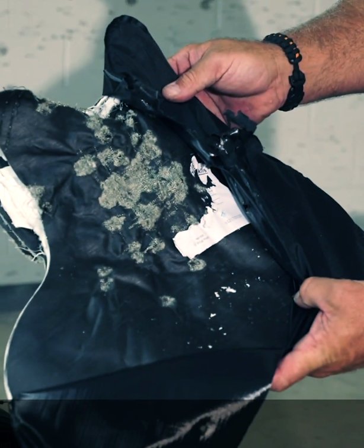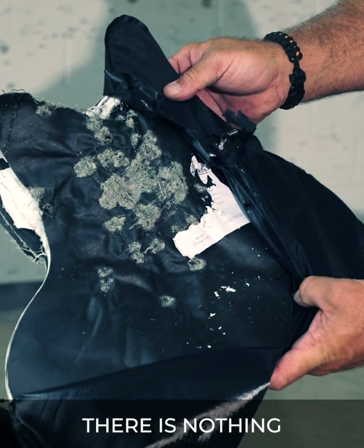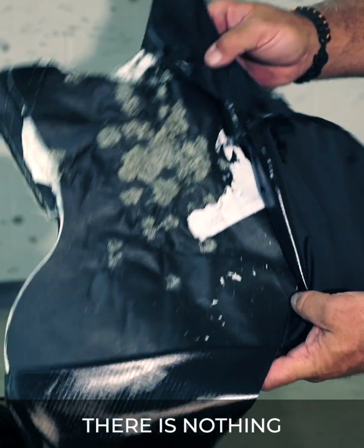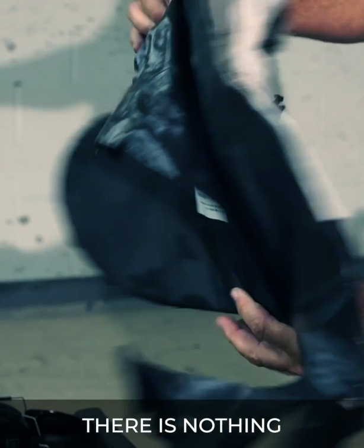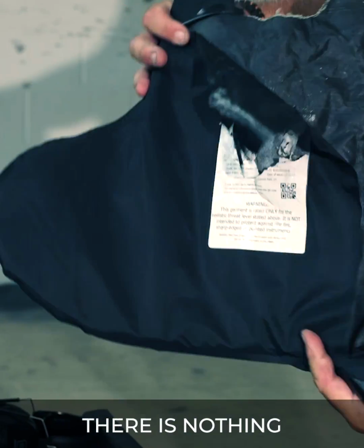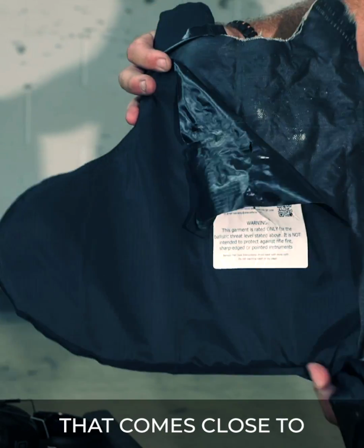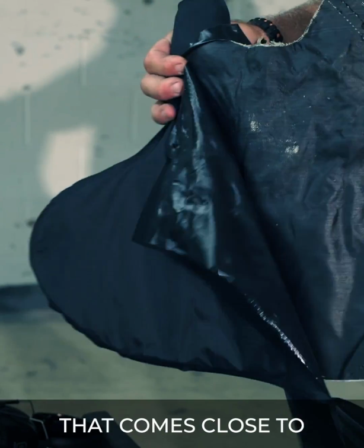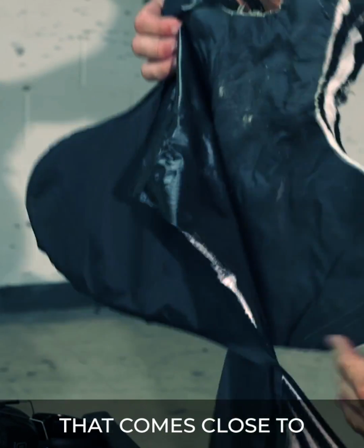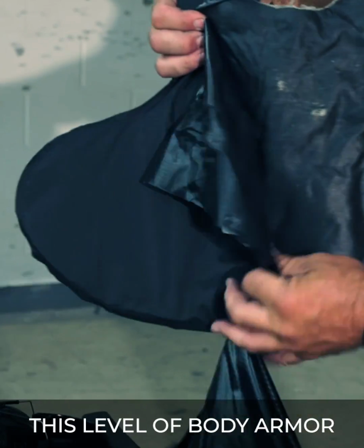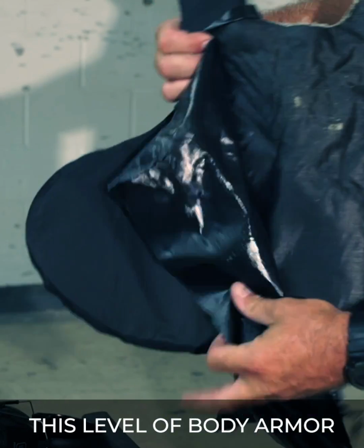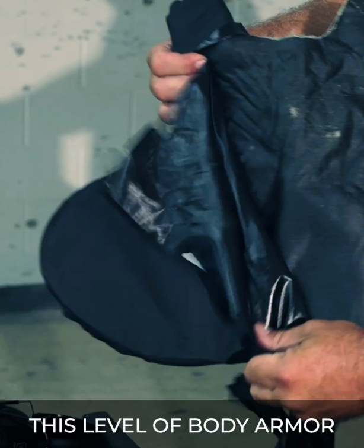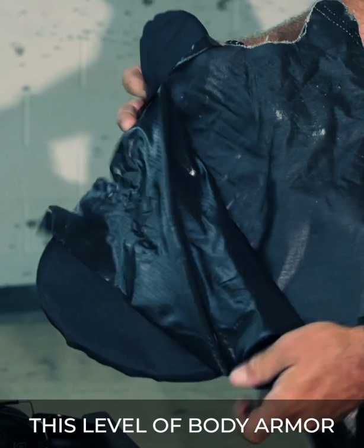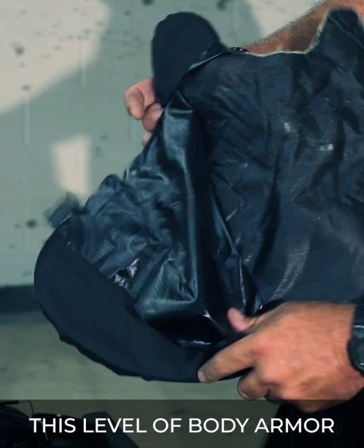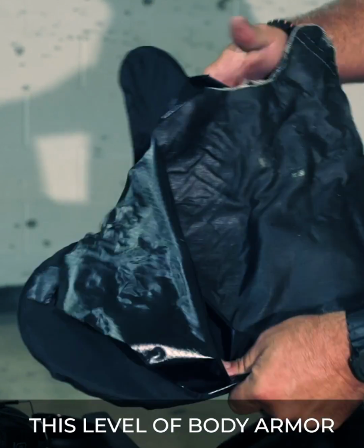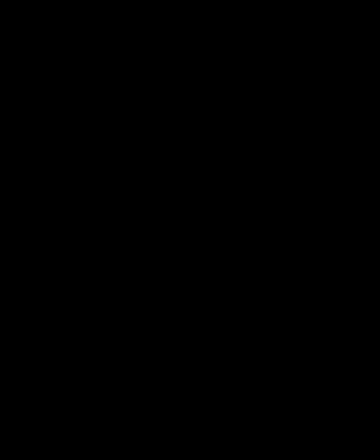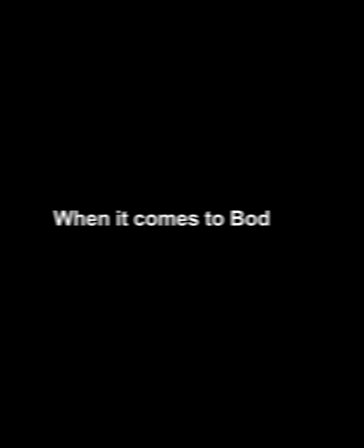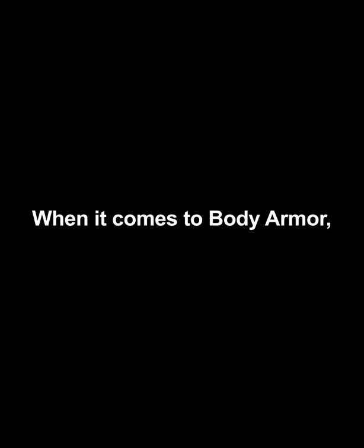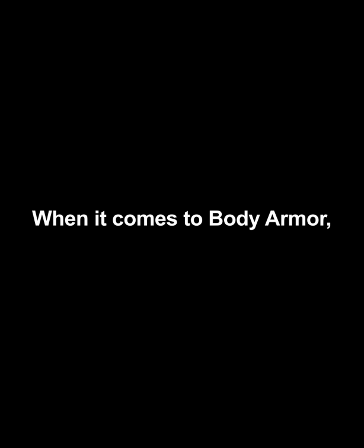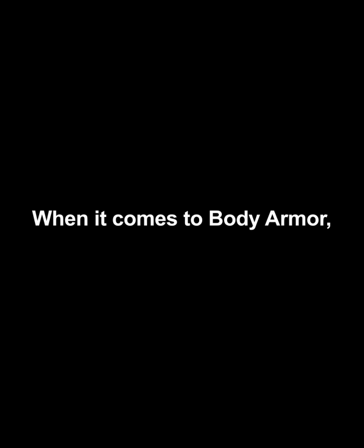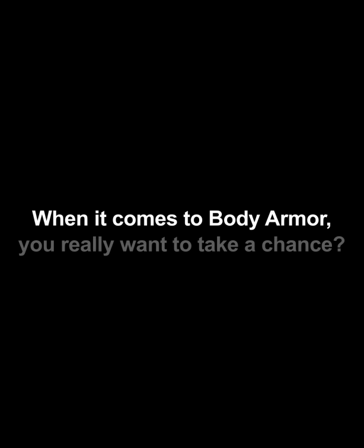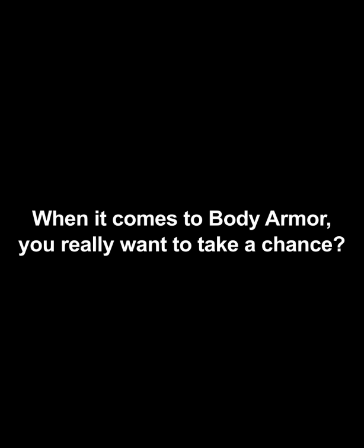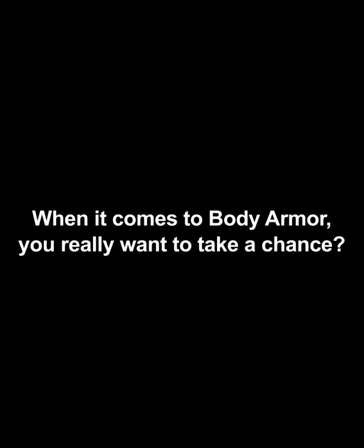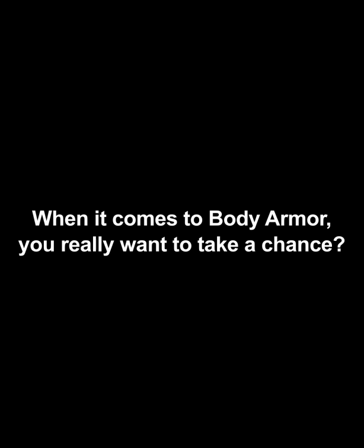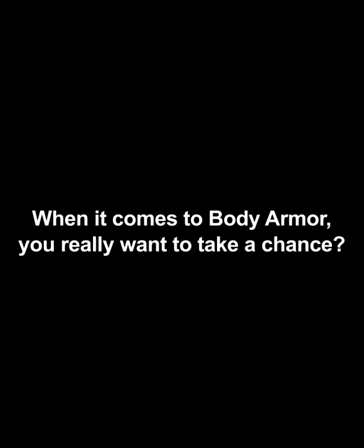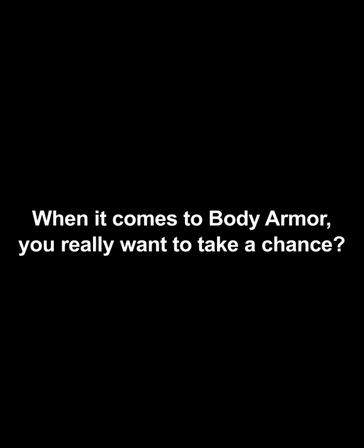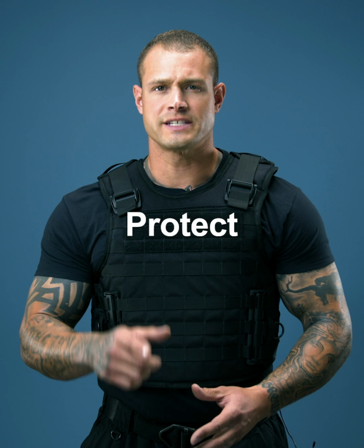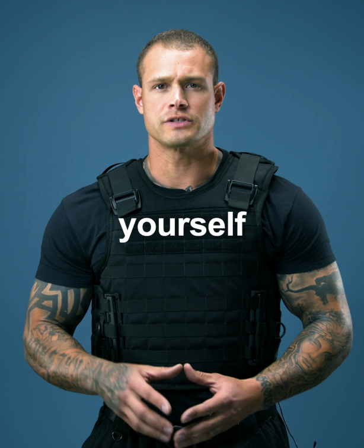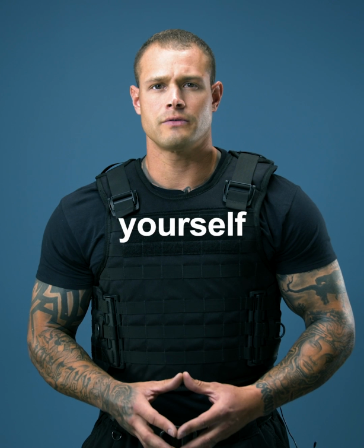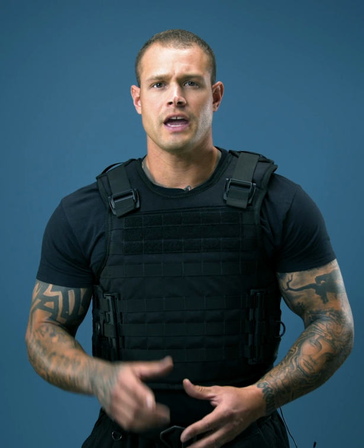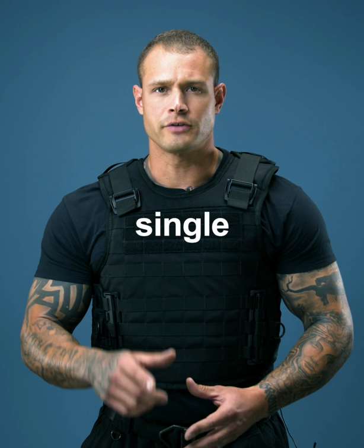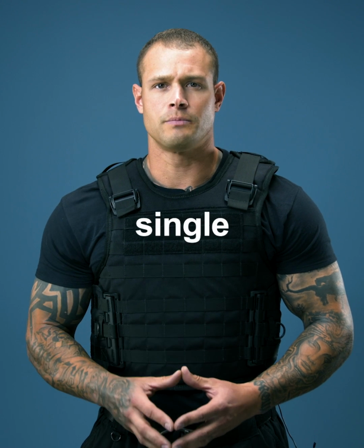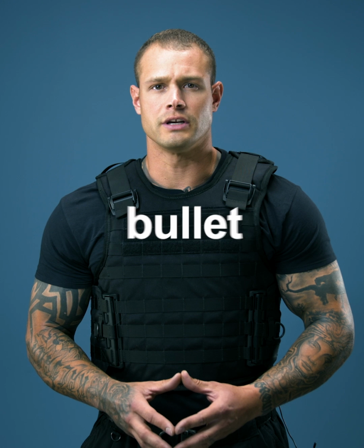There is nothing that comes close to this level of body armor. And when it comes to body armor, do you really want to take a chance? Protect yourself — every single bullet, every single time.